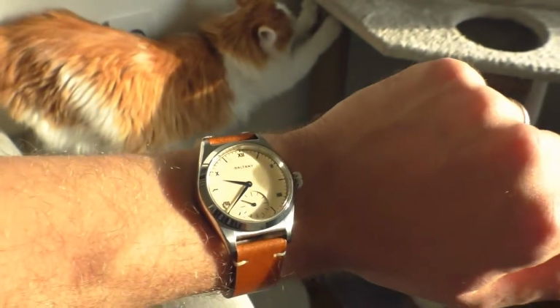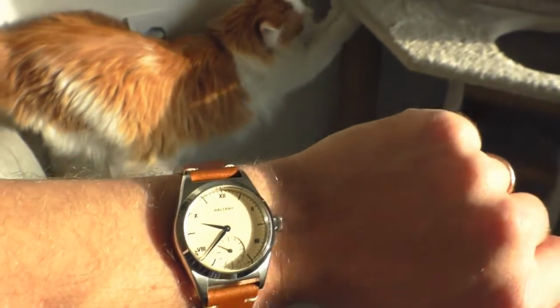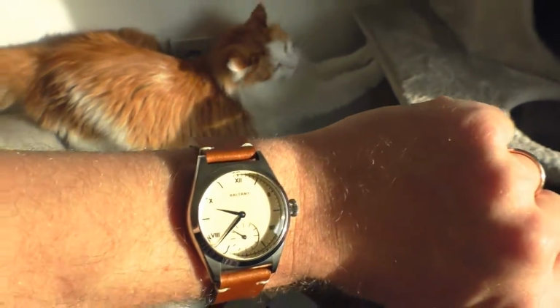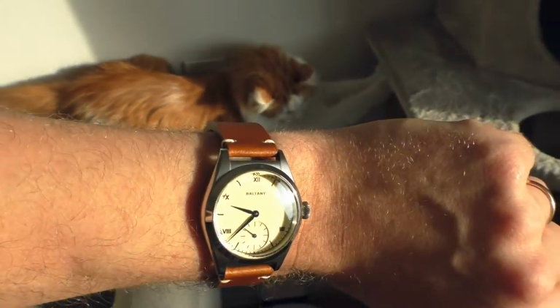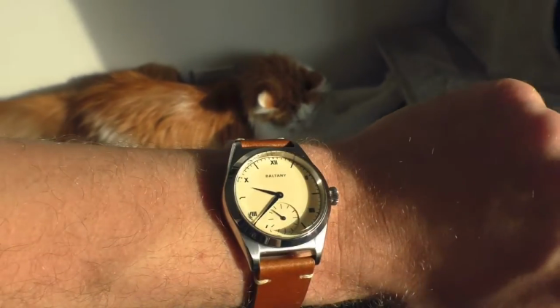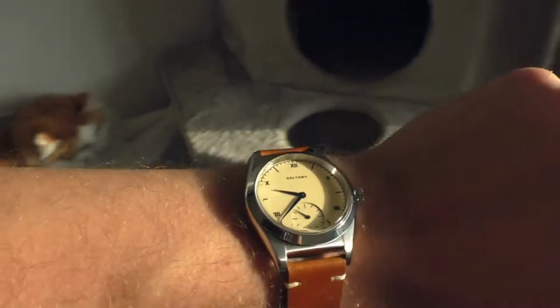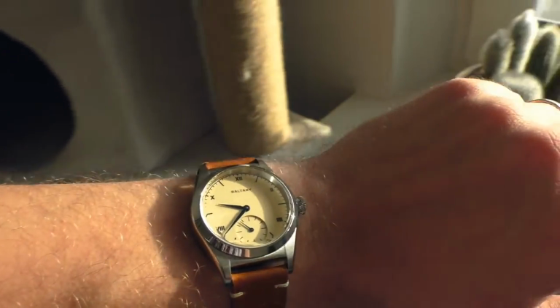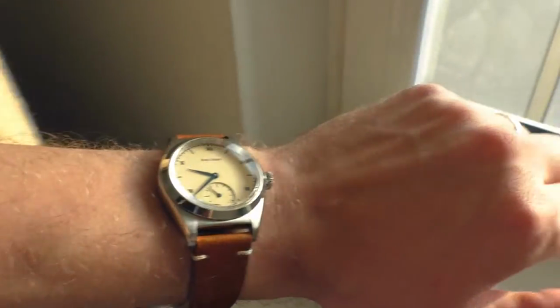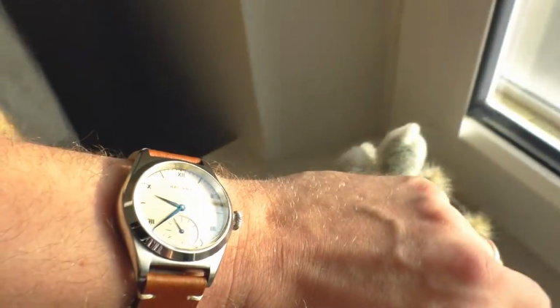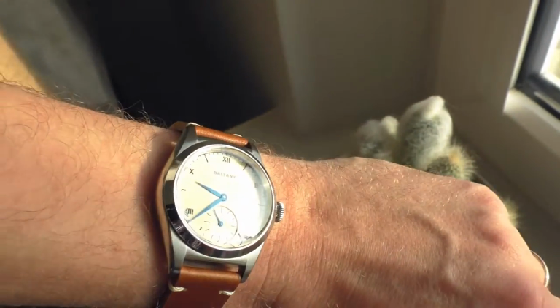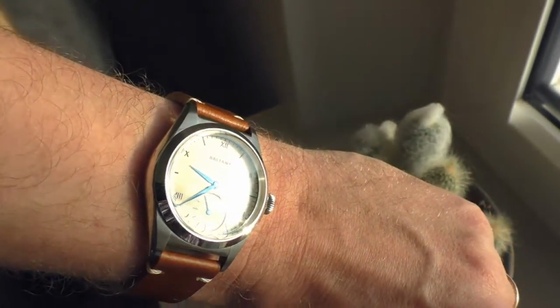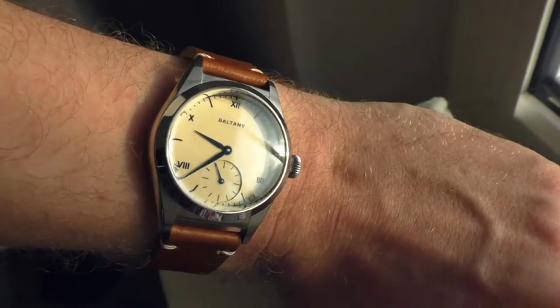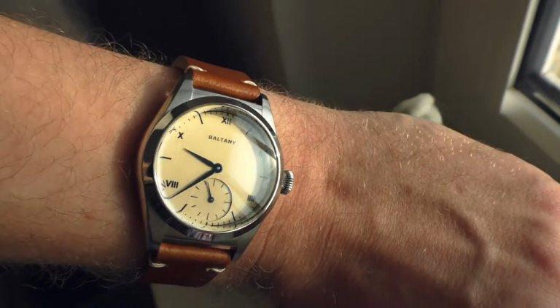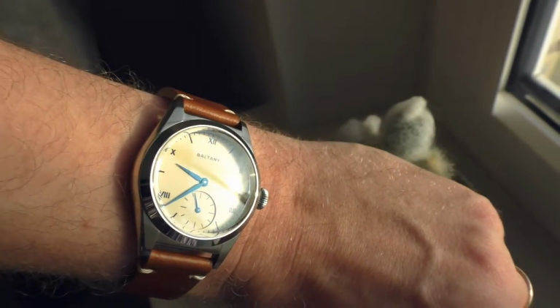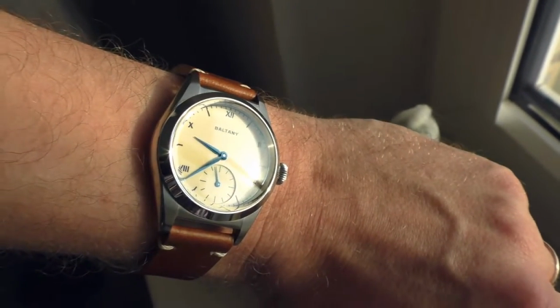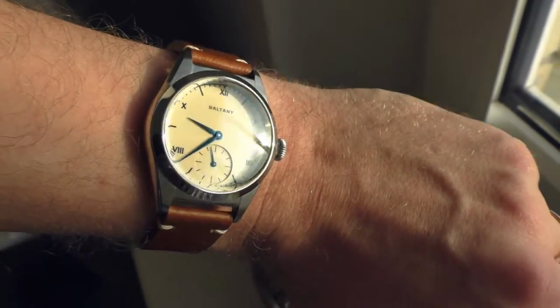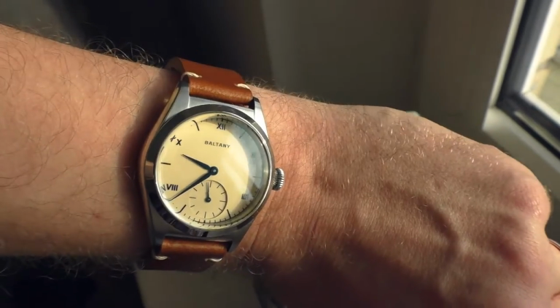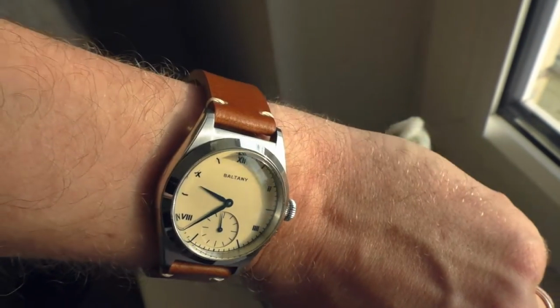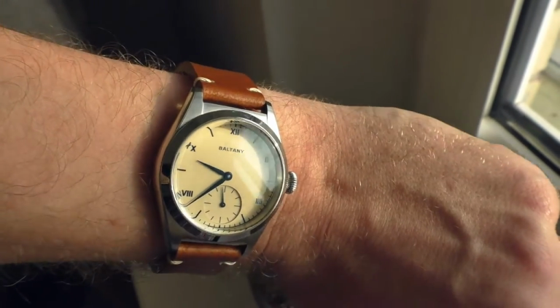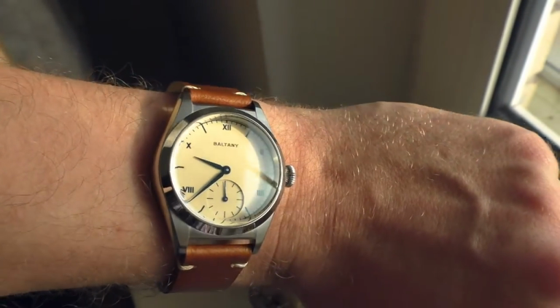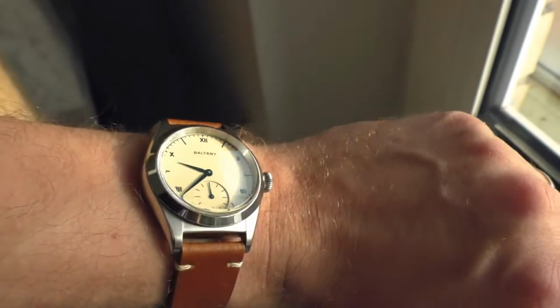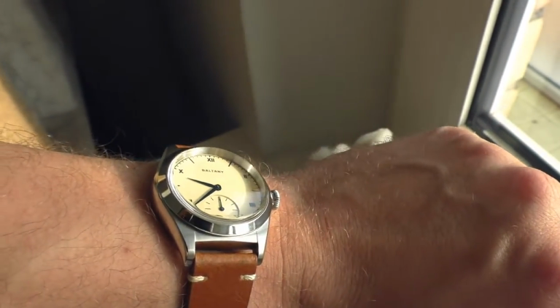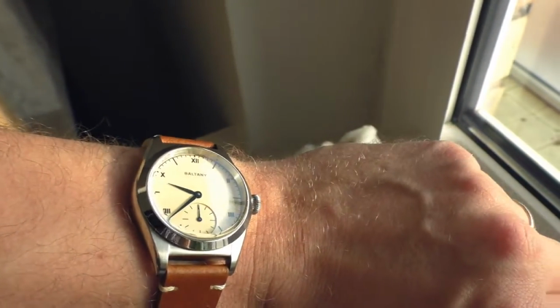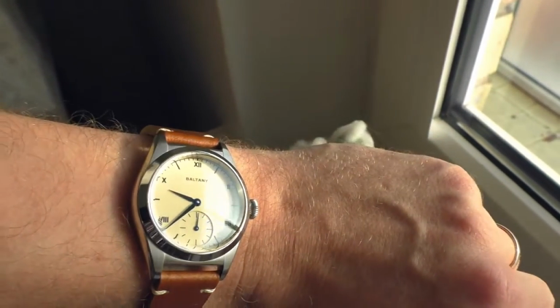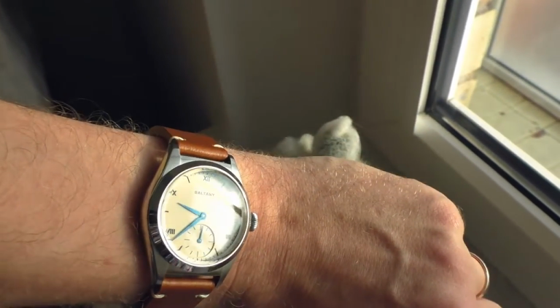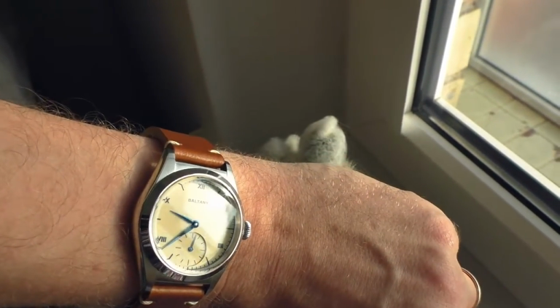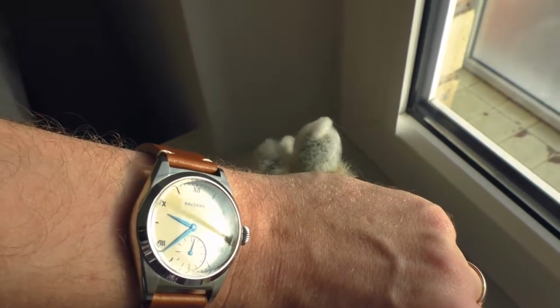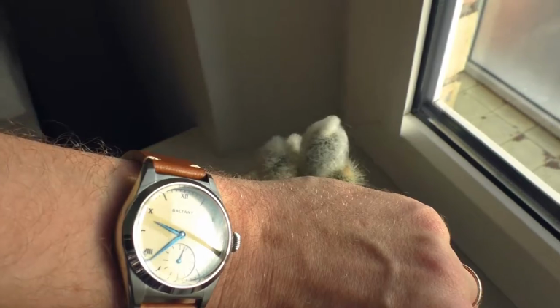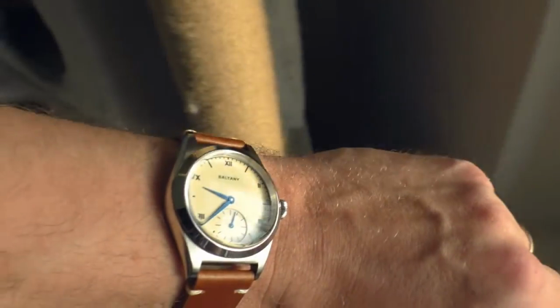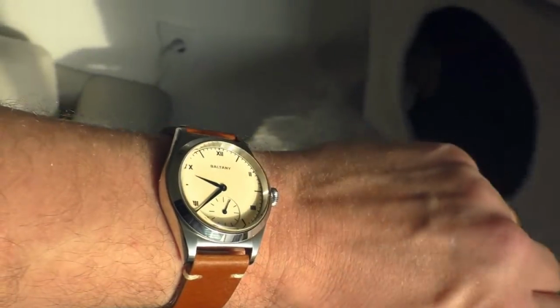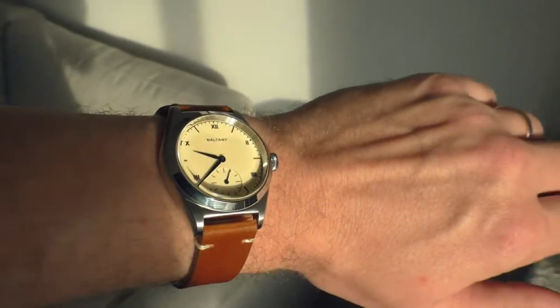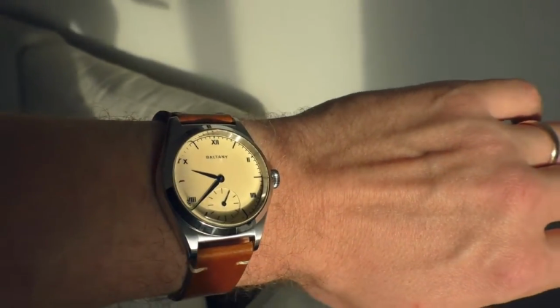And this anti-reflective coating, it's very good. I don't remember the last time I had a watch with such a strong anti-reflective coating. Especially on domed sapphire crystal, it's even more impressive.